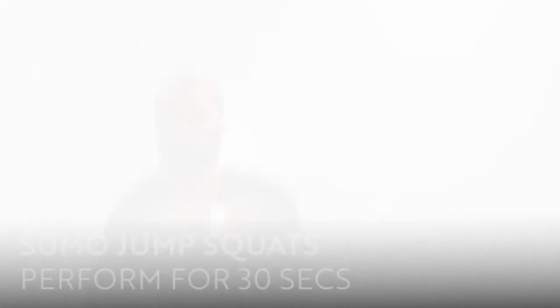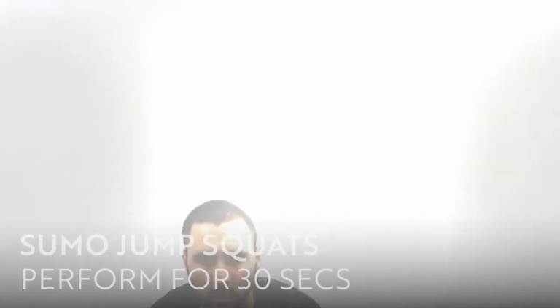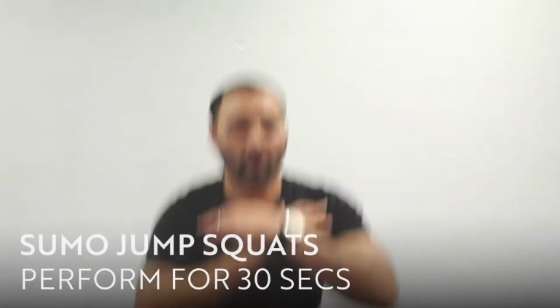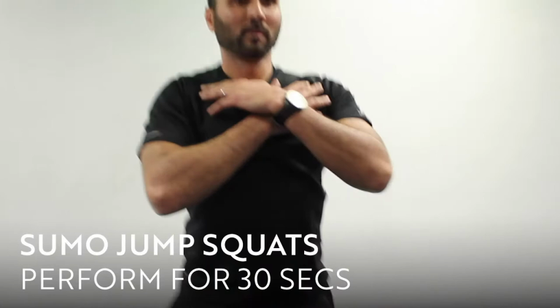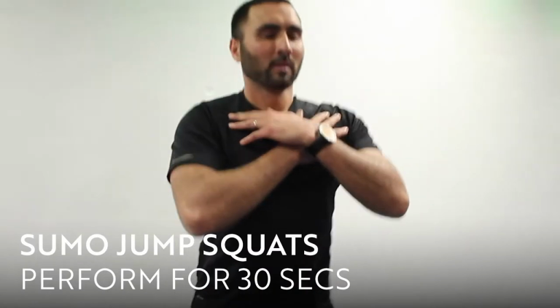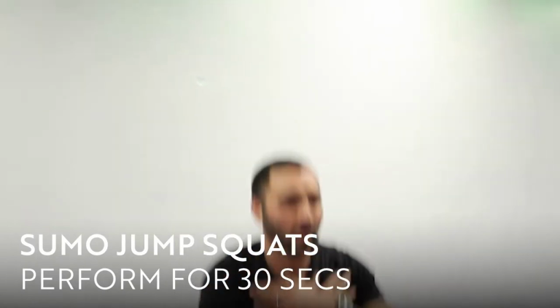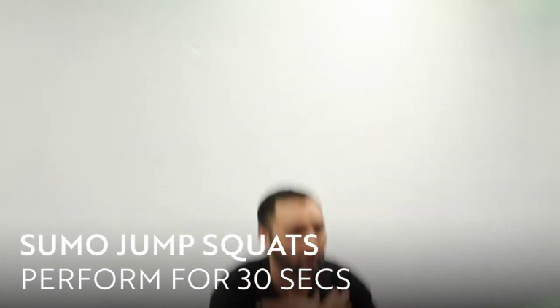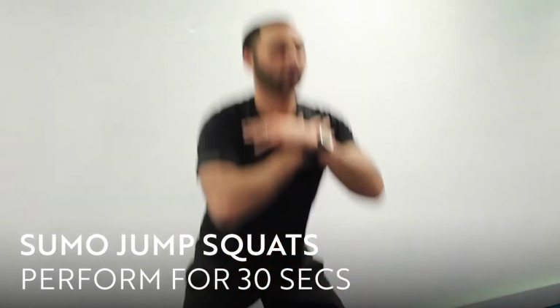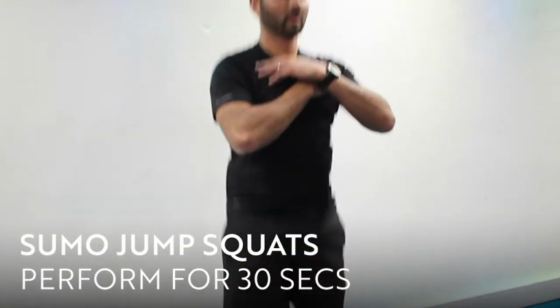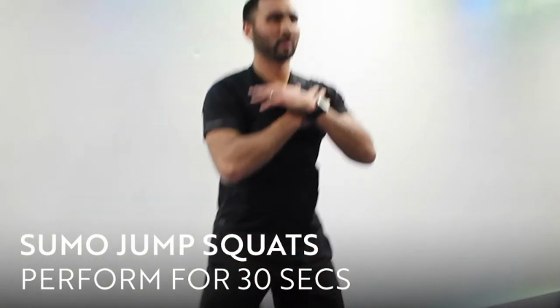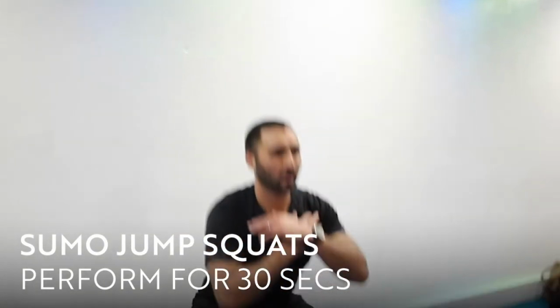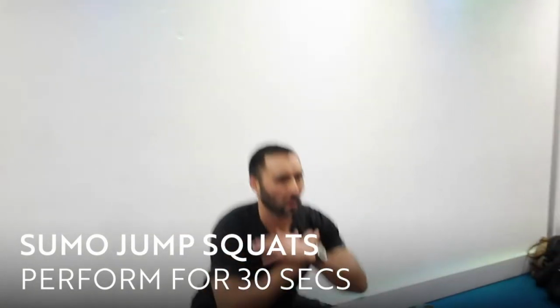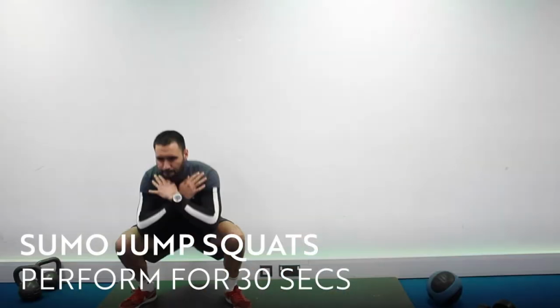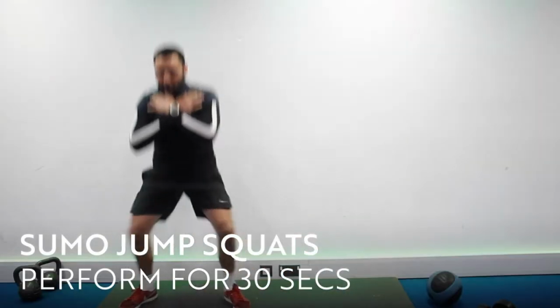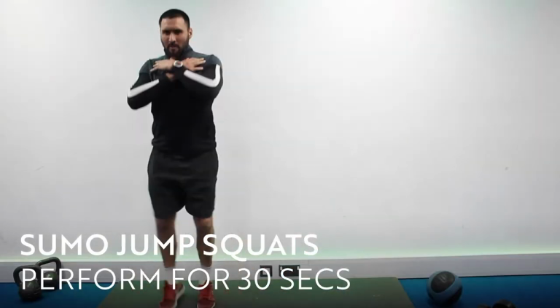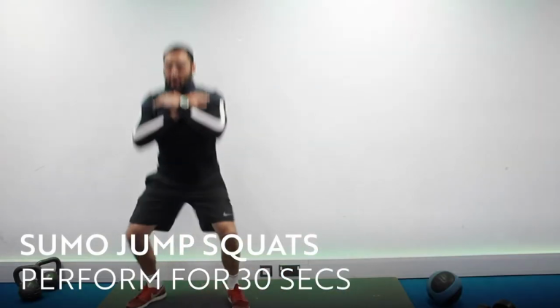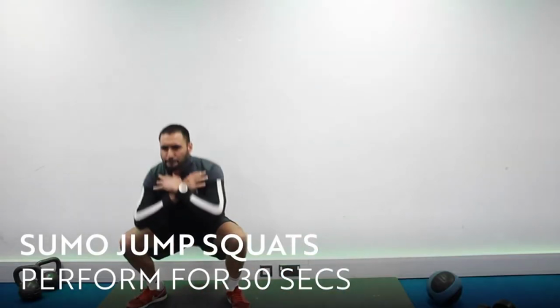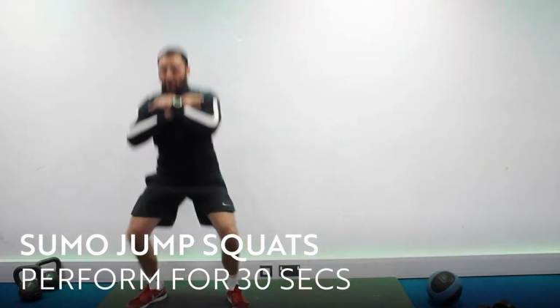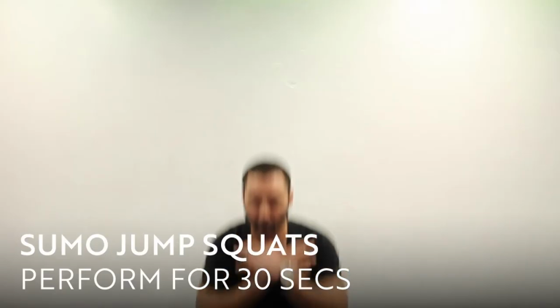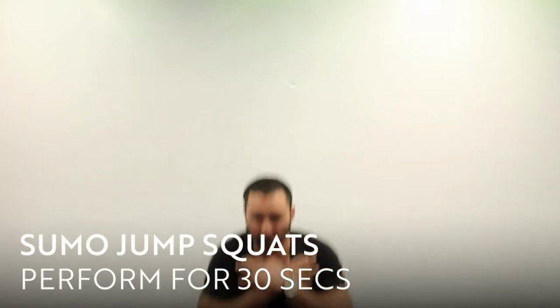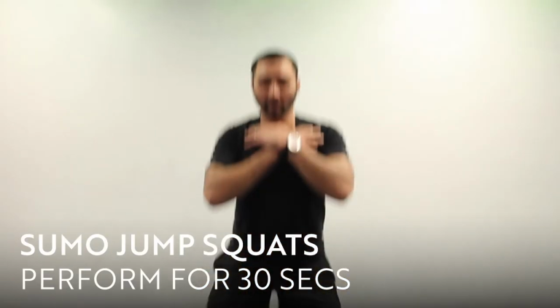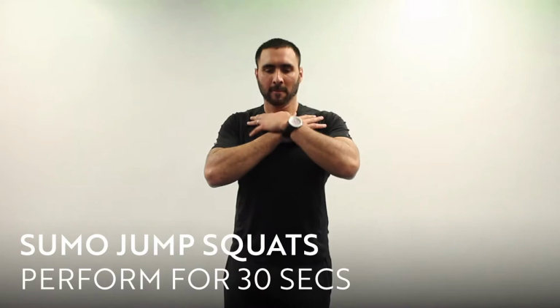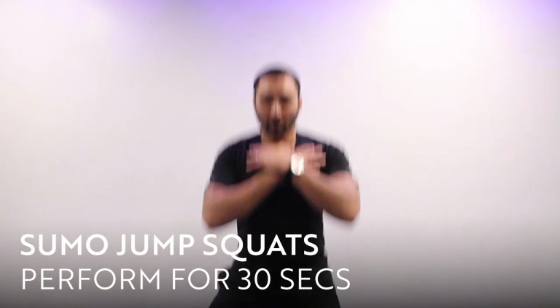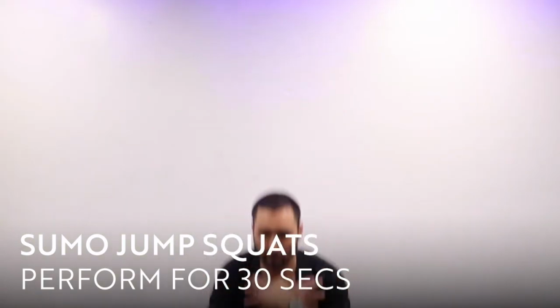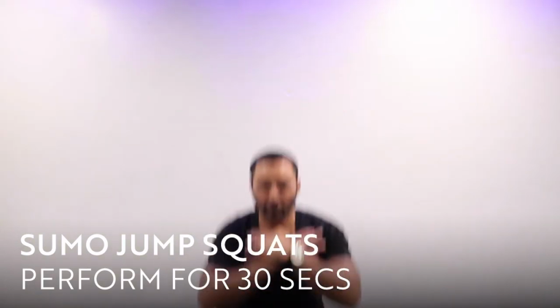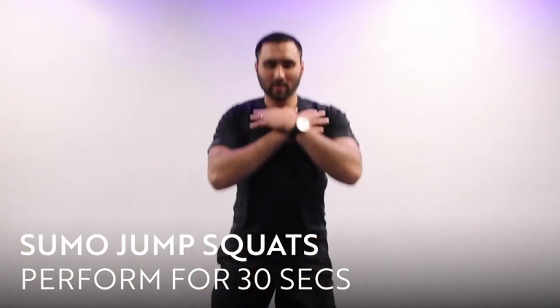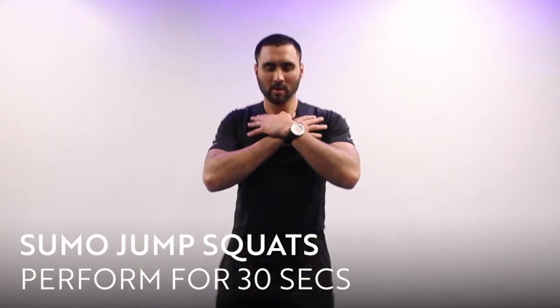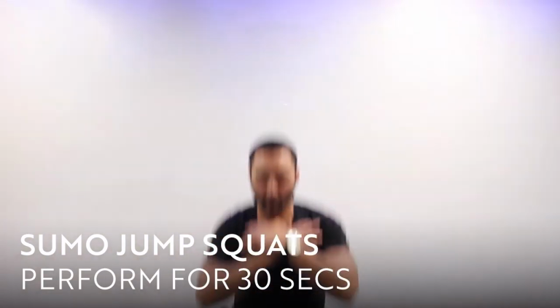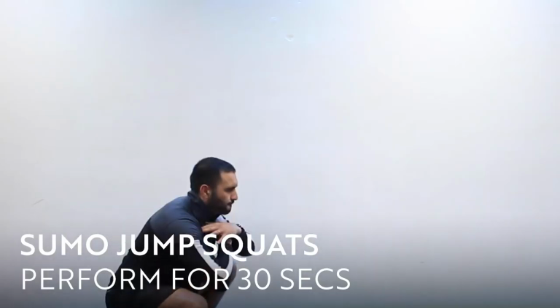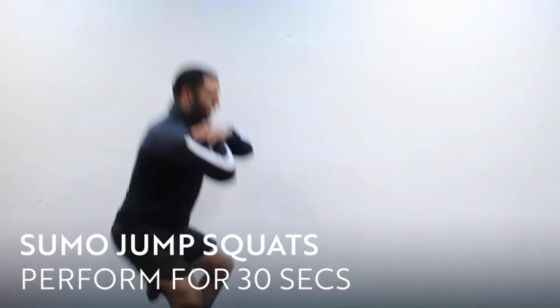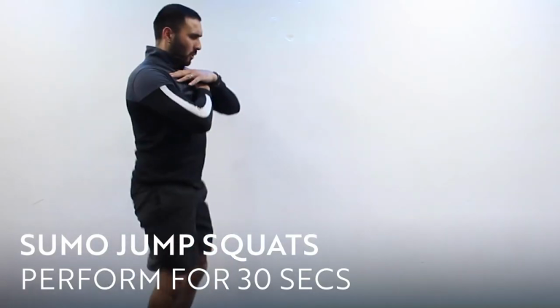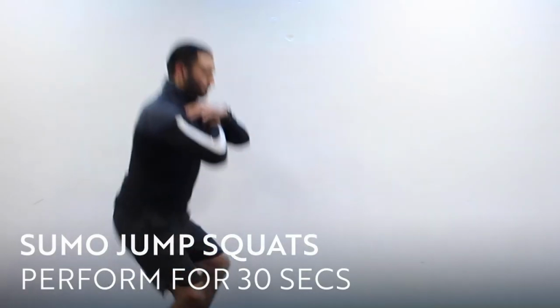Sumo jump squats. What I want you to do now is jump up, take your legs apart, sink down into a sumo position and point your toes outward. Keep breathing deeply as you perform this exercise.